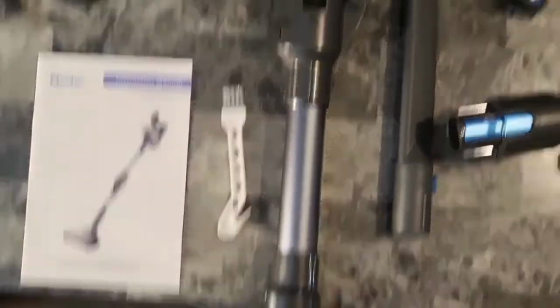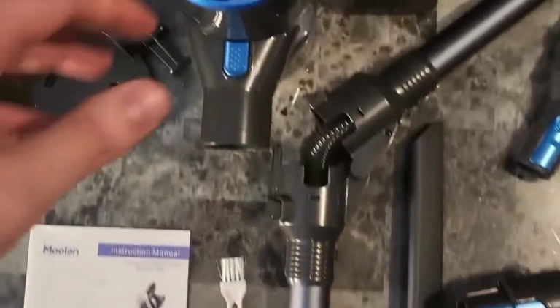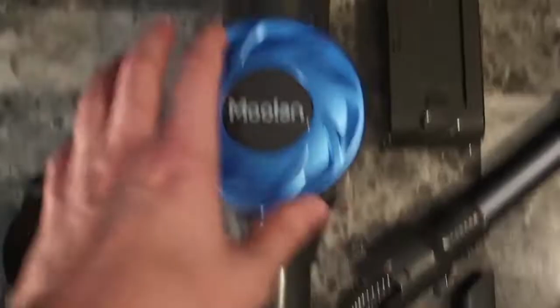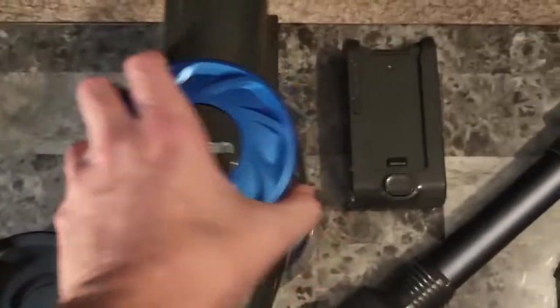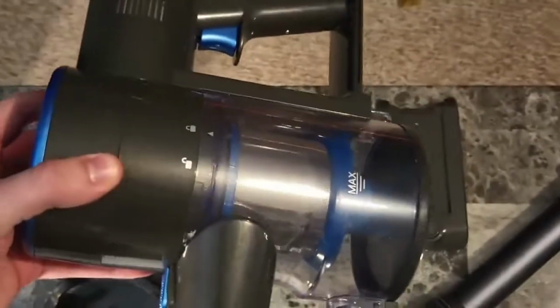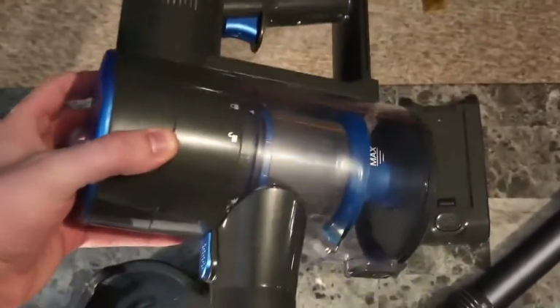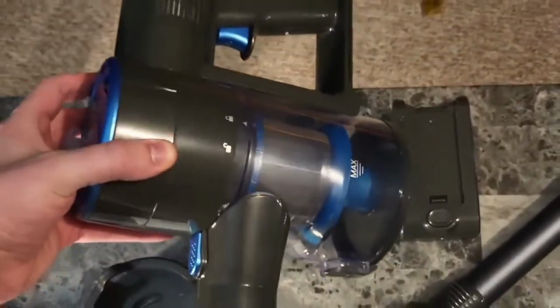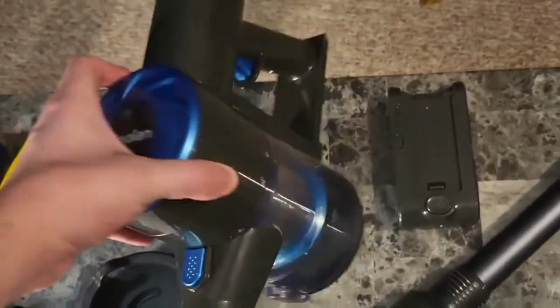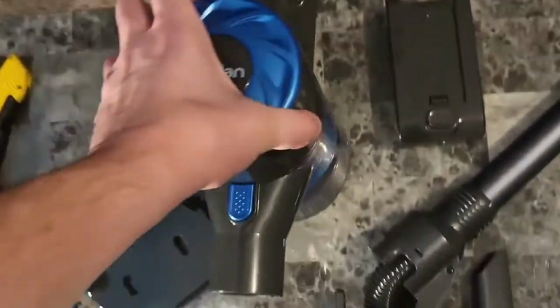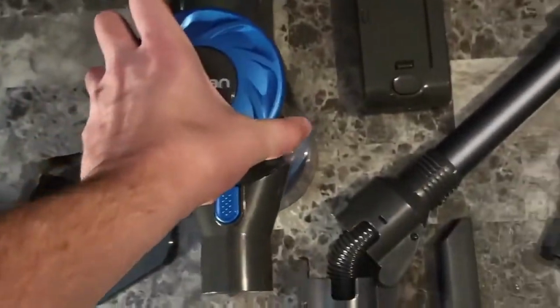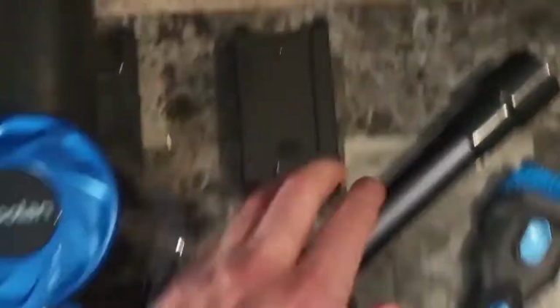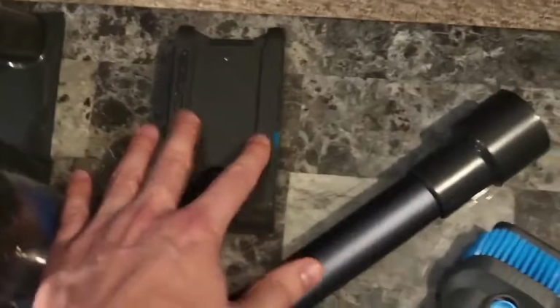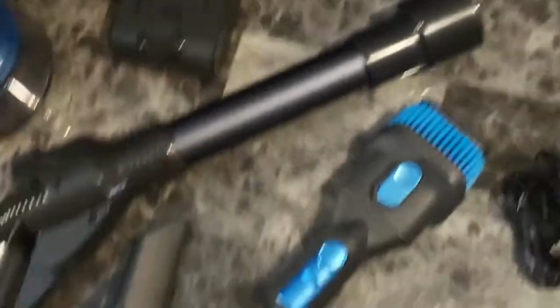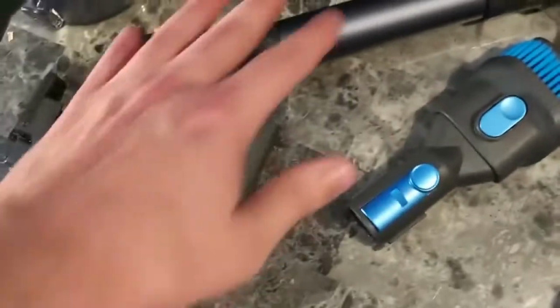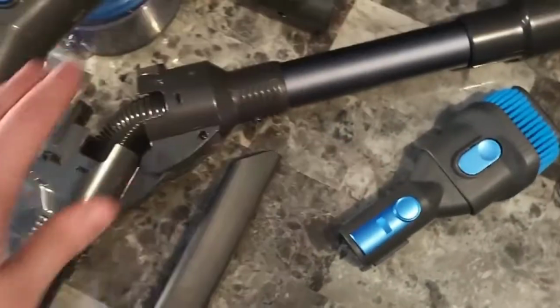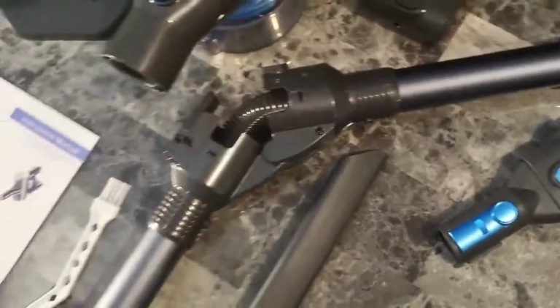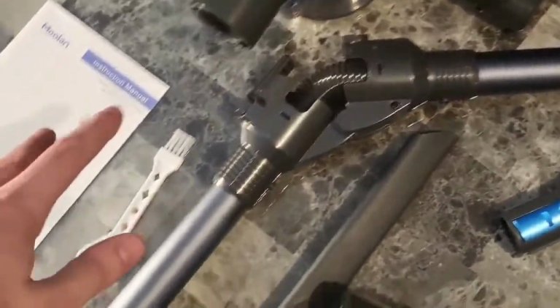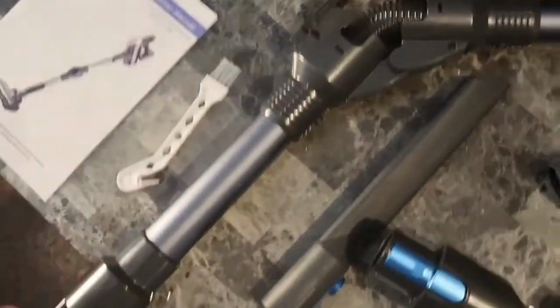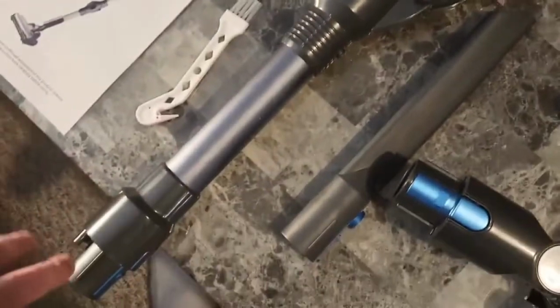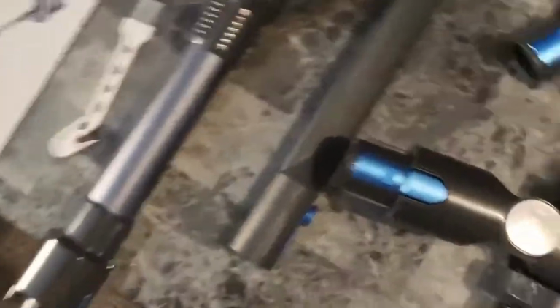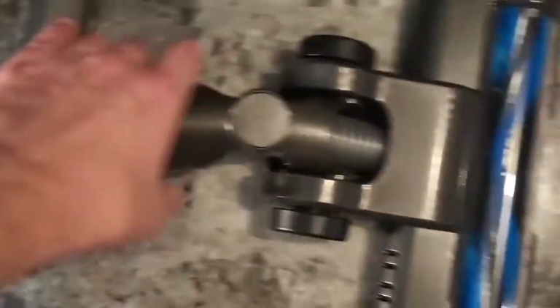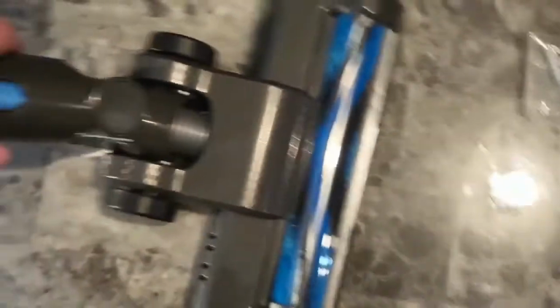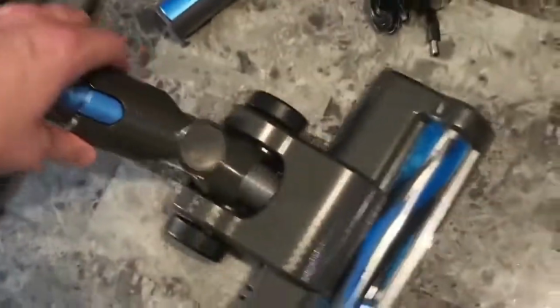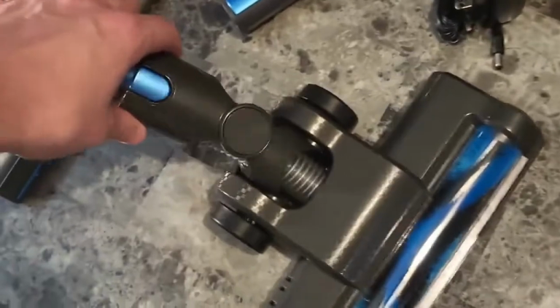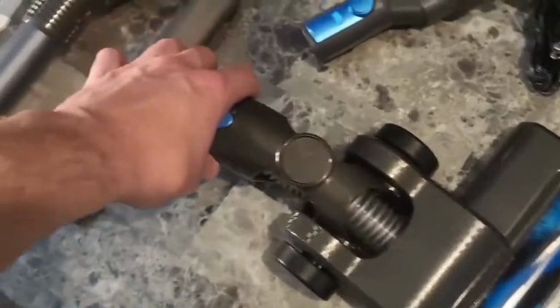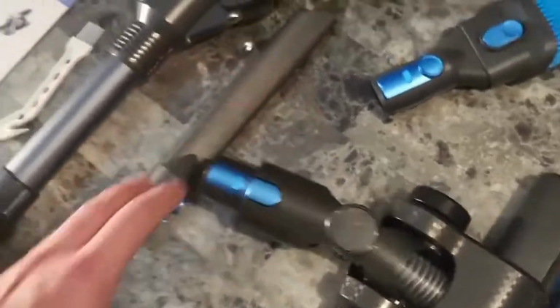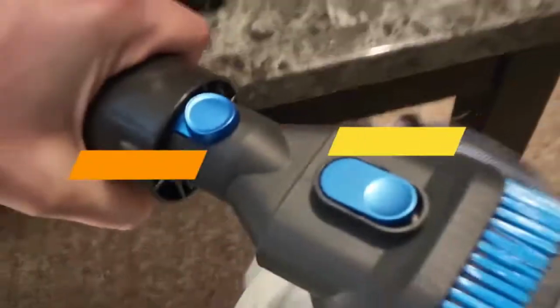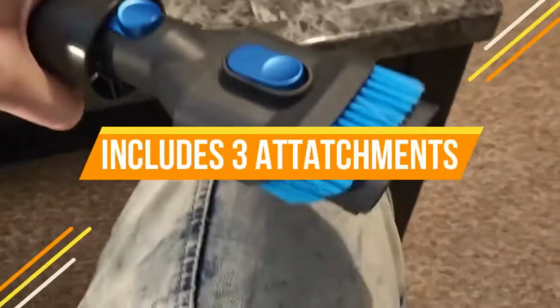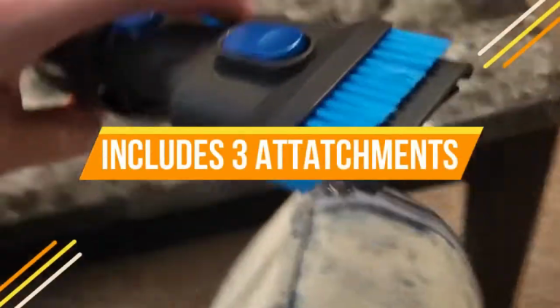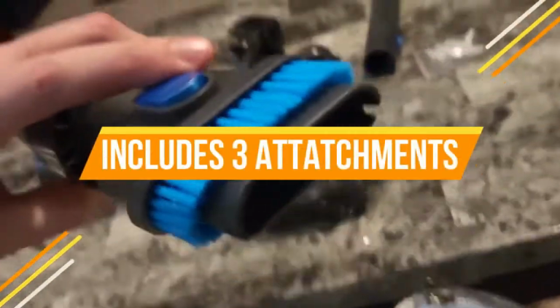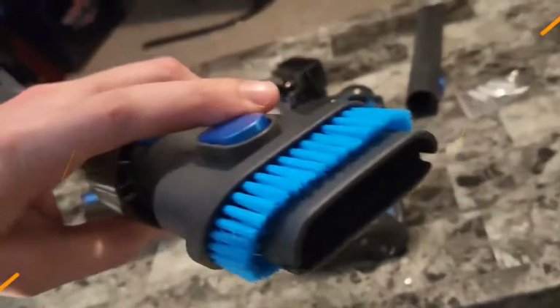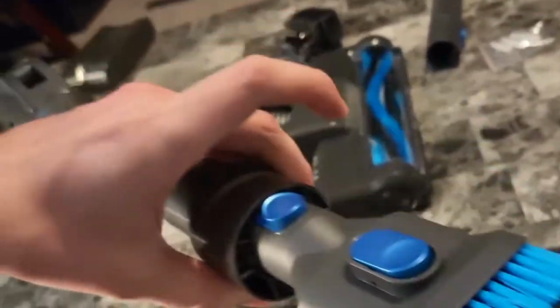In the box we have the main component of the vacuum cleaner right here. We have the battery, the long stick body, and the bottom part of the vacuum cleaner. Just imagine the vacuum power that comes out of this.